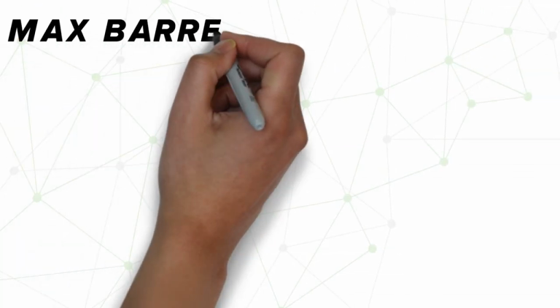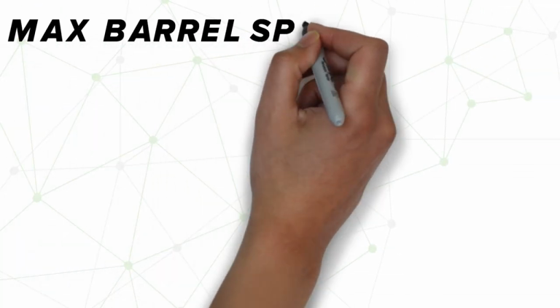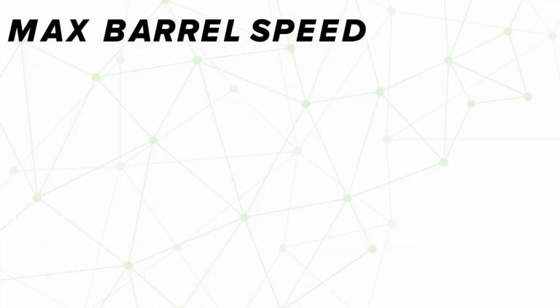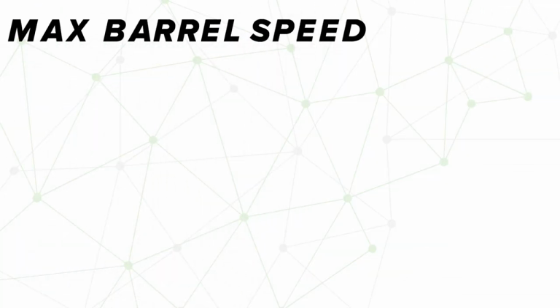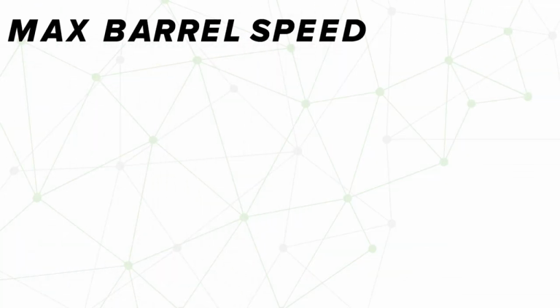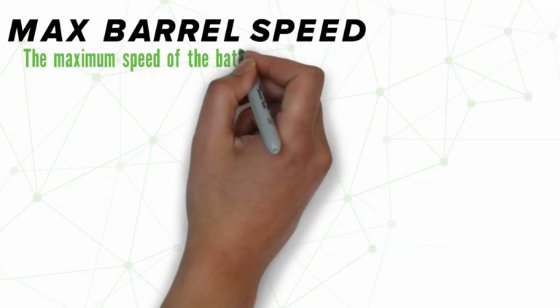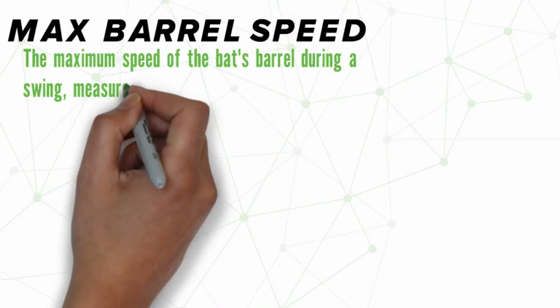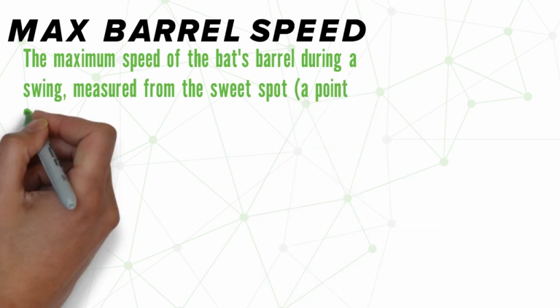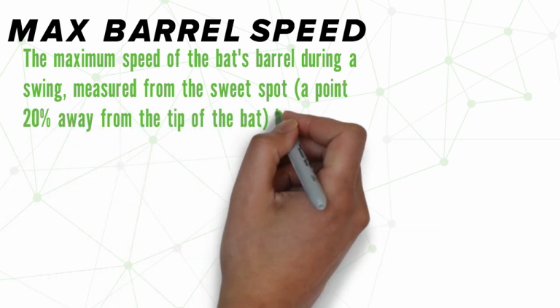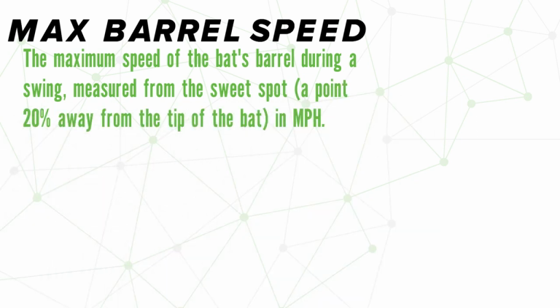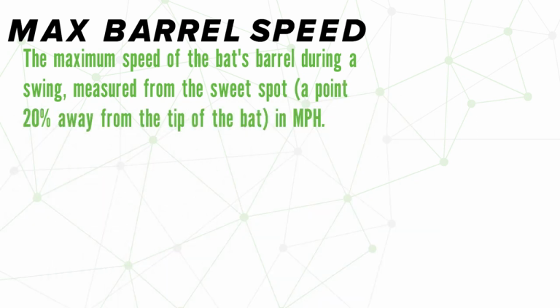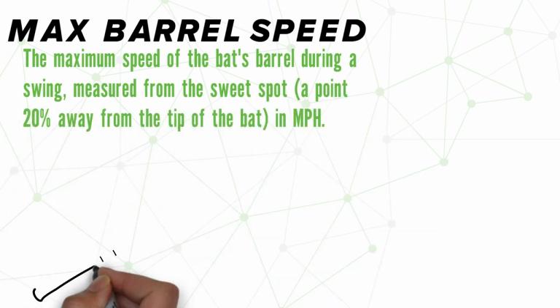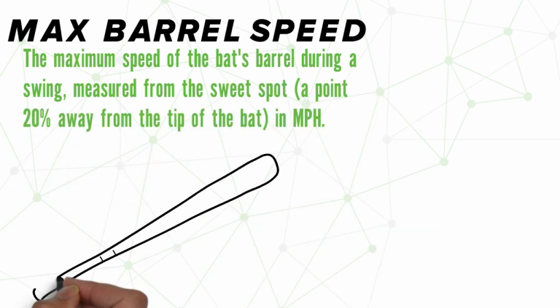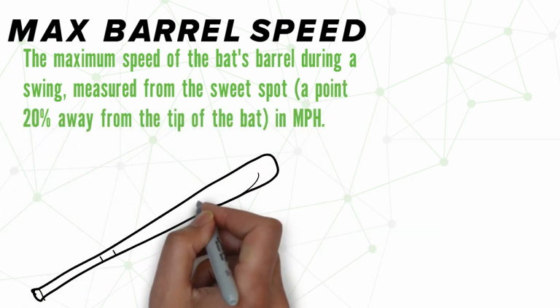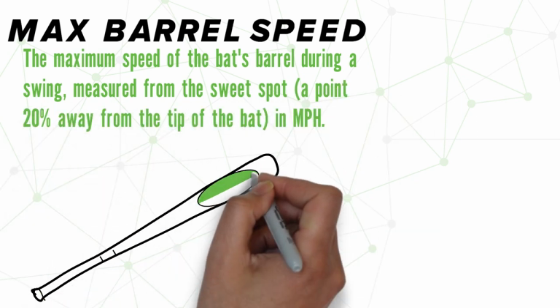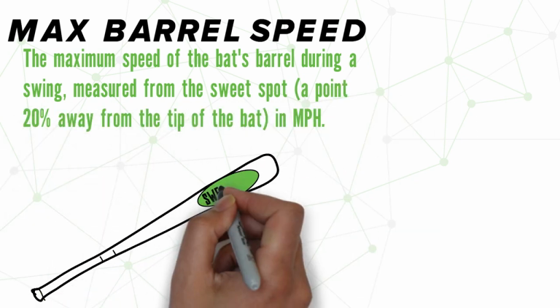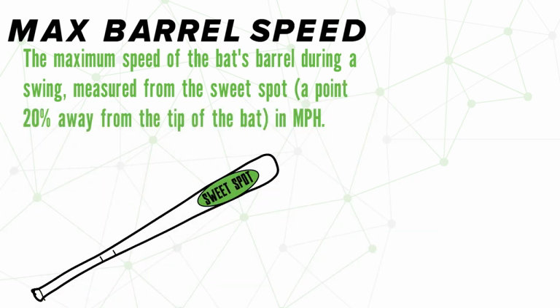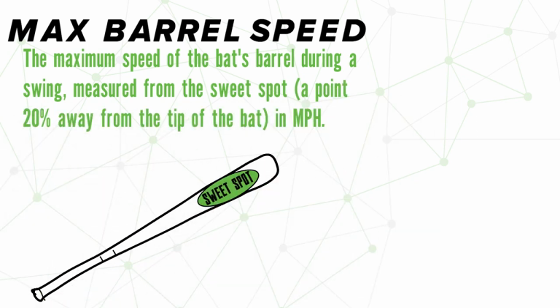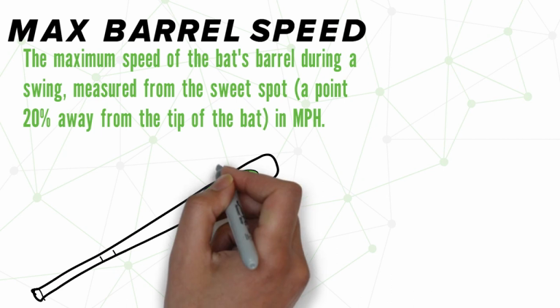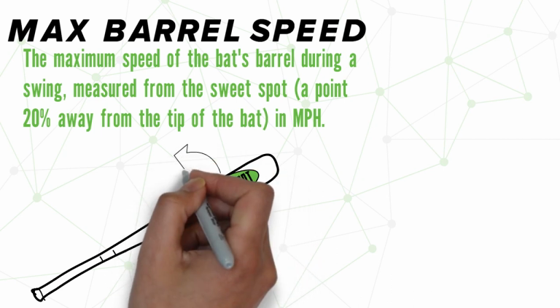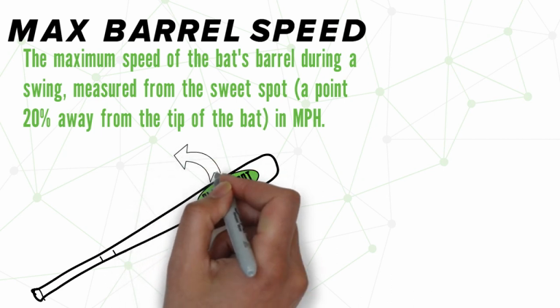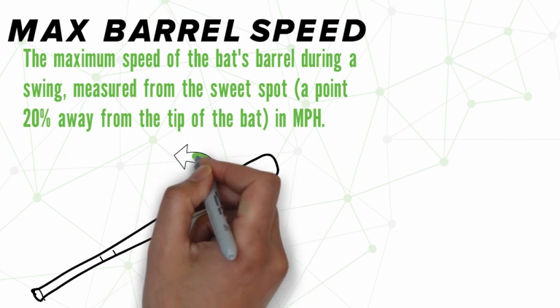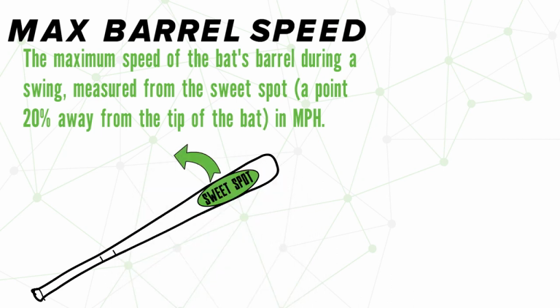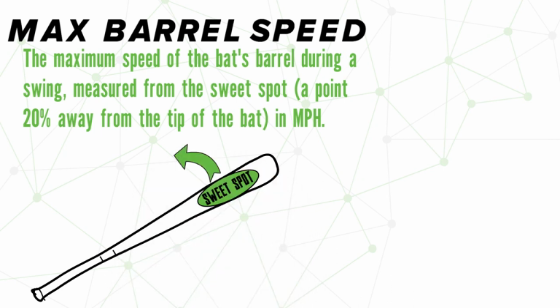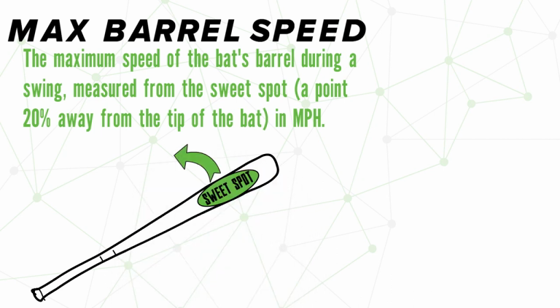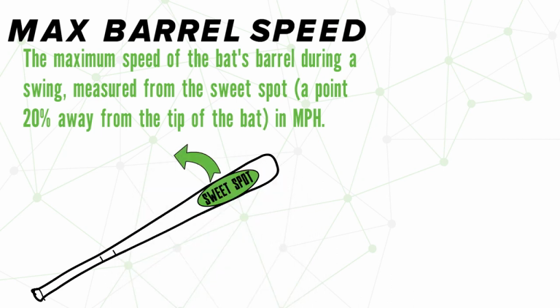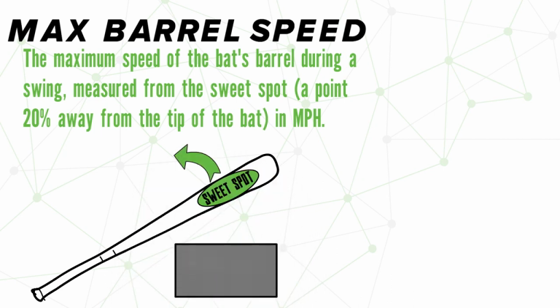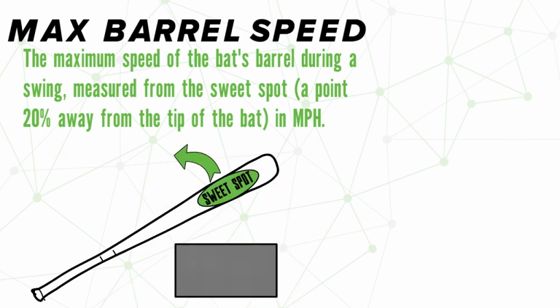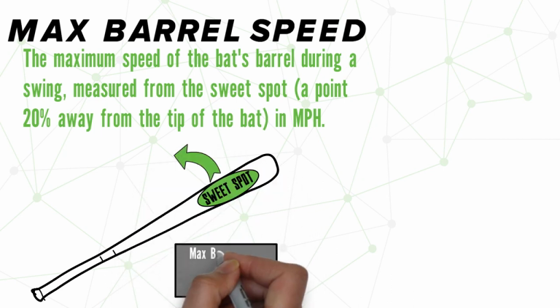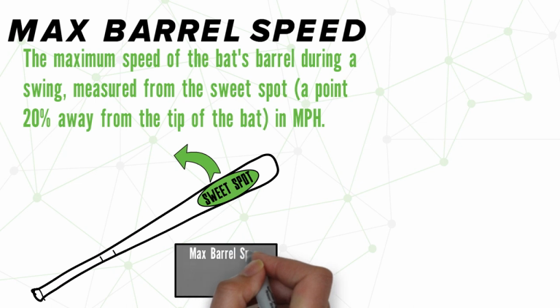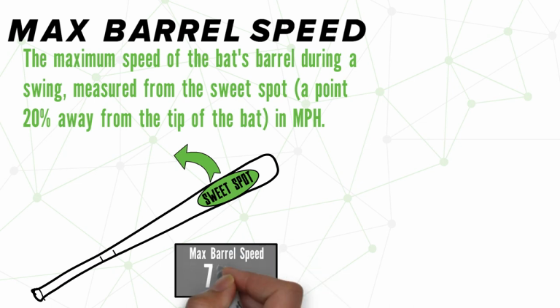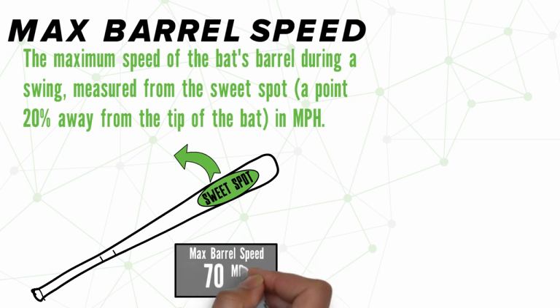Max Barrel Speed is the maximum speed of the barrel of the bat during the swing, measured from the sweet spot in miles per hour. Throughout the entirety of the swing, this metric is tracking the speed of the bat's sweet spot. Once the swing is completed, you will get a max barrel speed output.